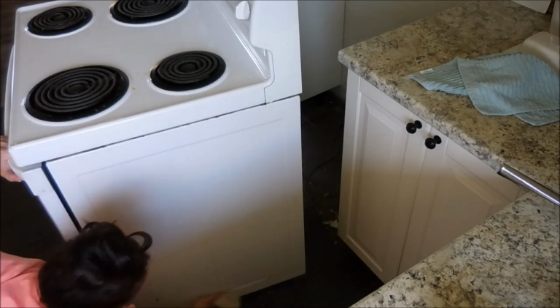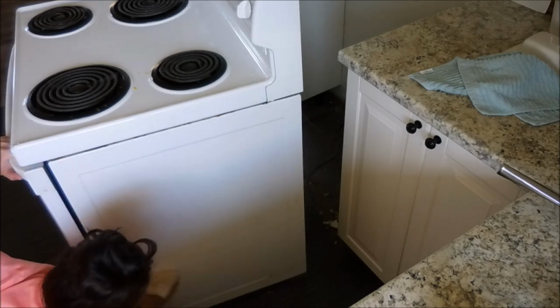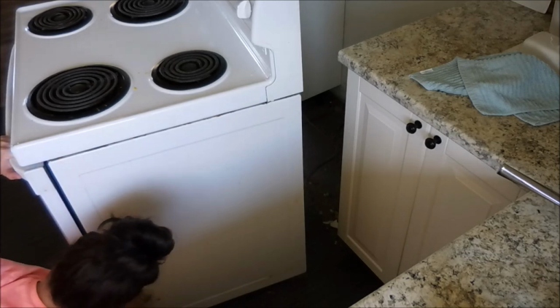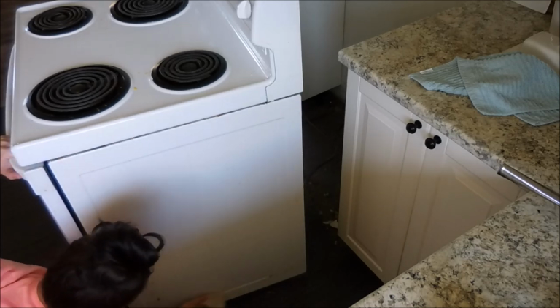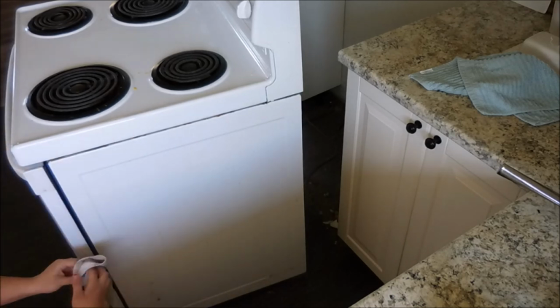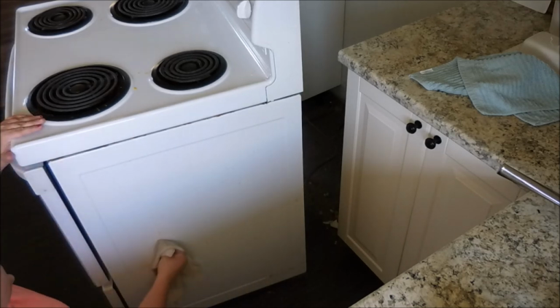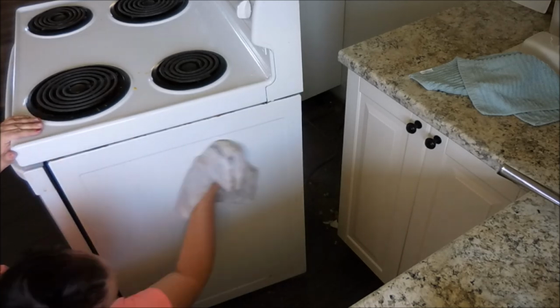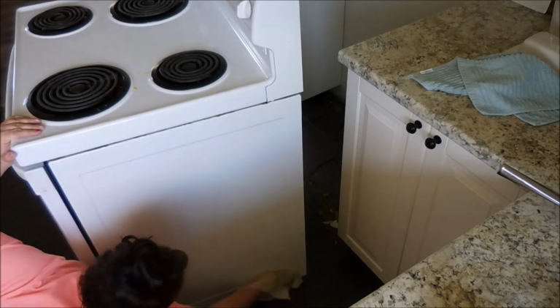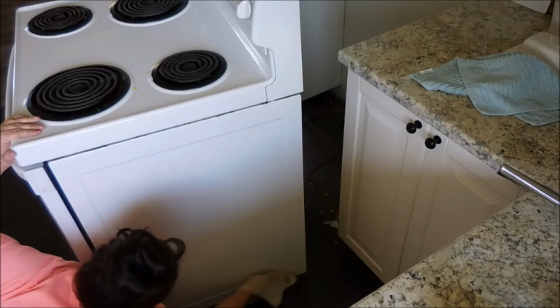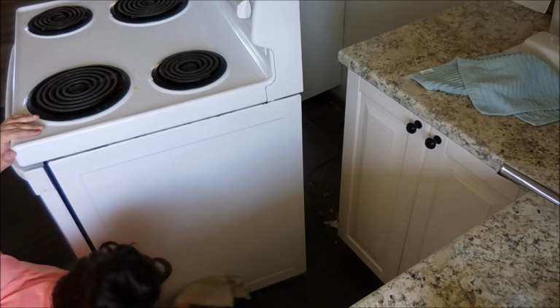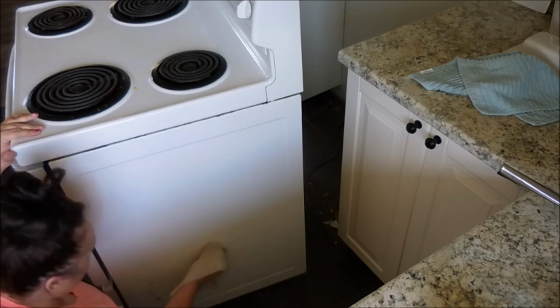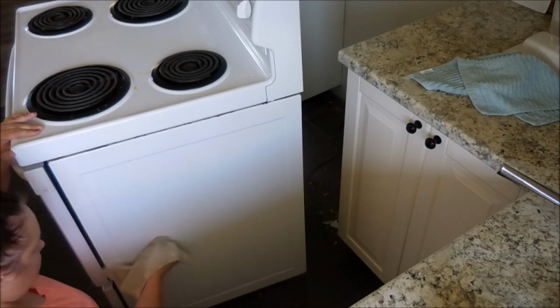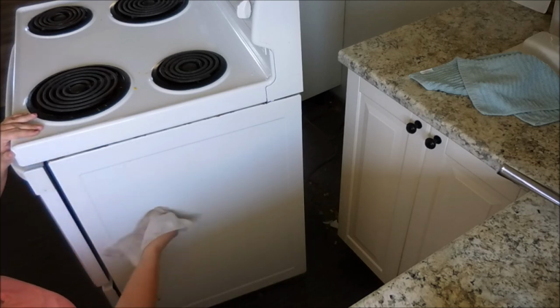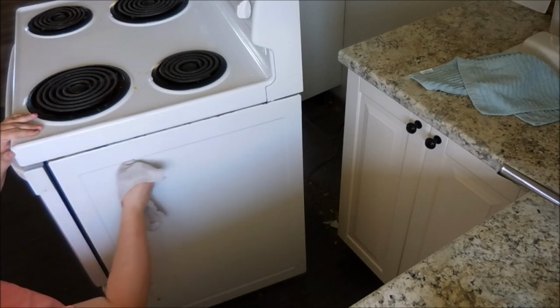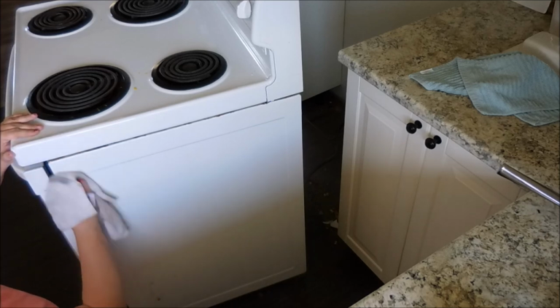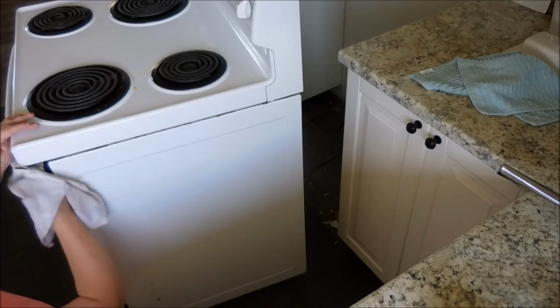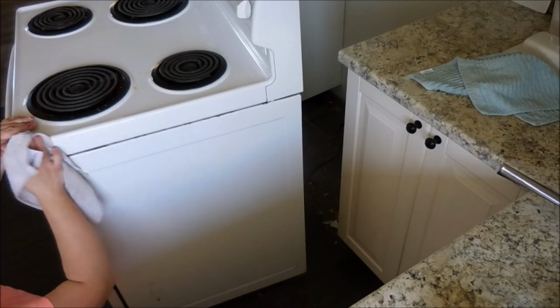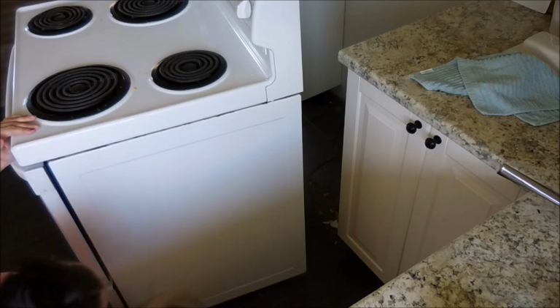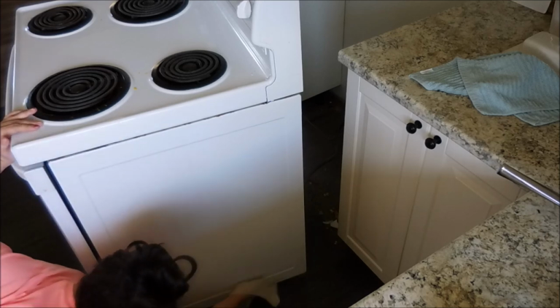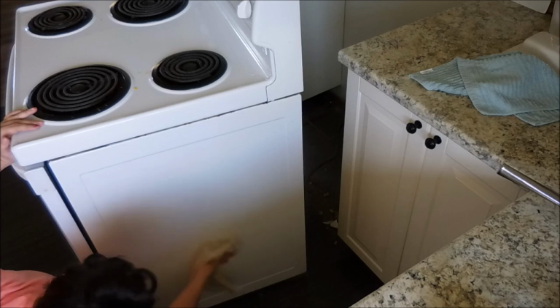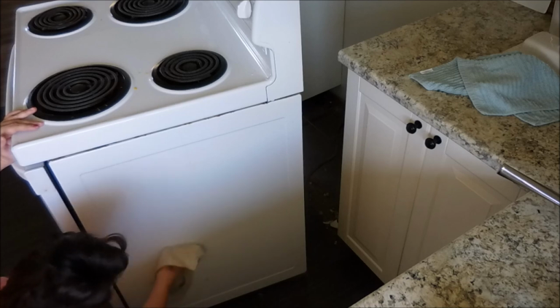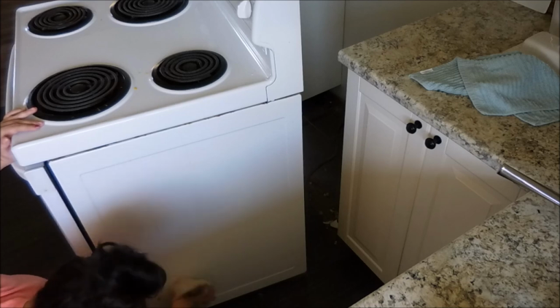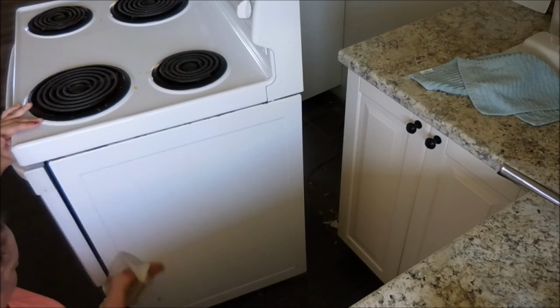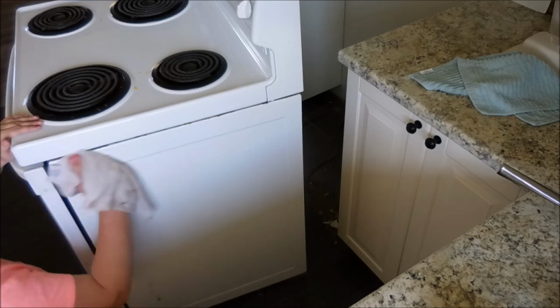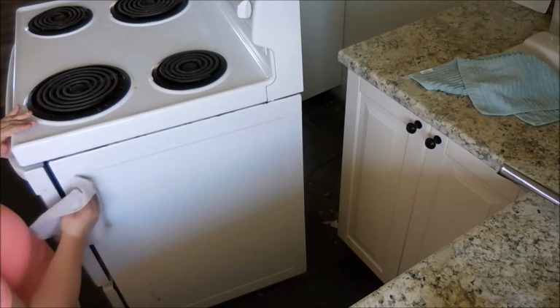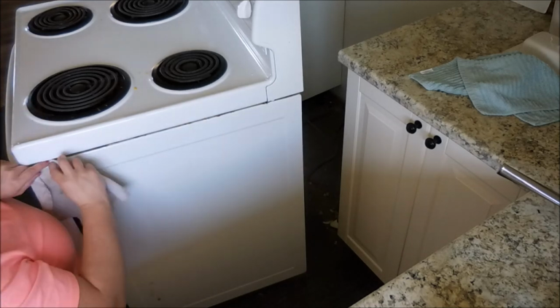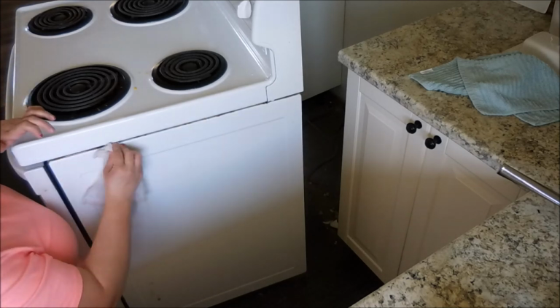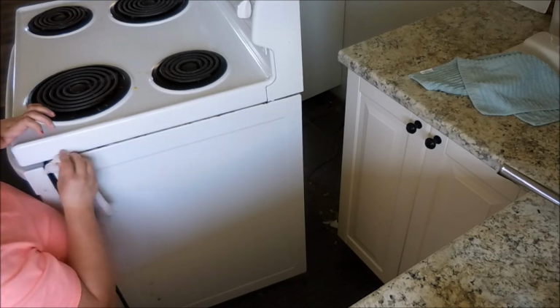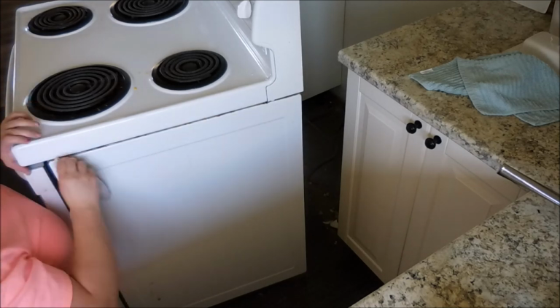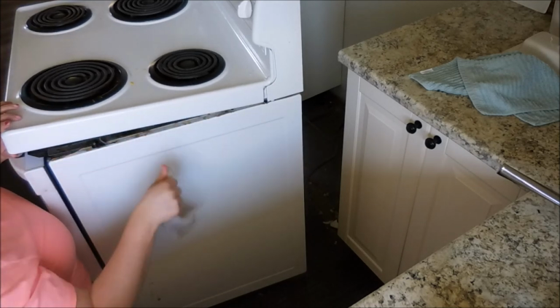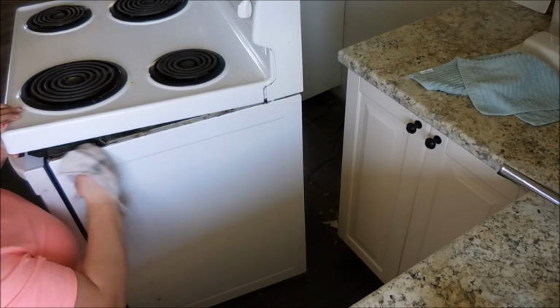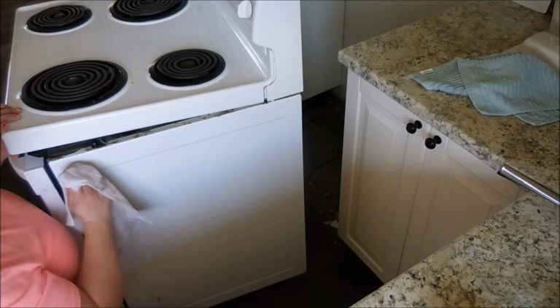So here I am just deep, deep cleaning it. I even found that I could lift the range hood of the stove a bit and get the crud underneath it there. I really deep cleaned this baby.